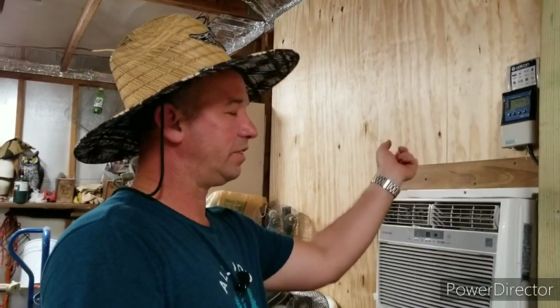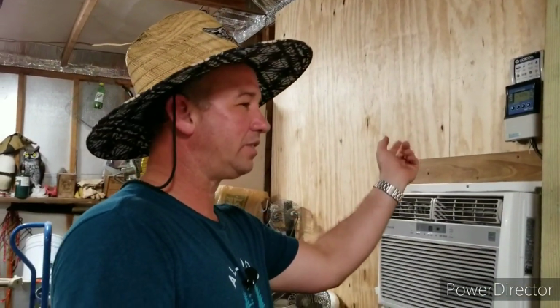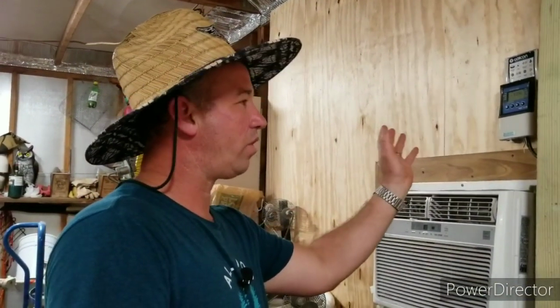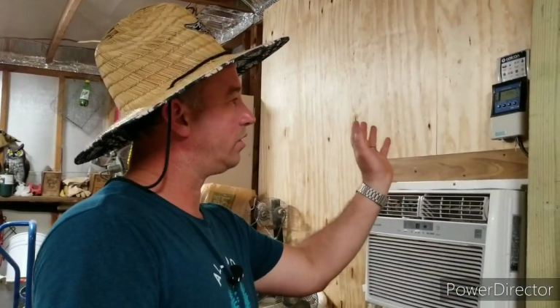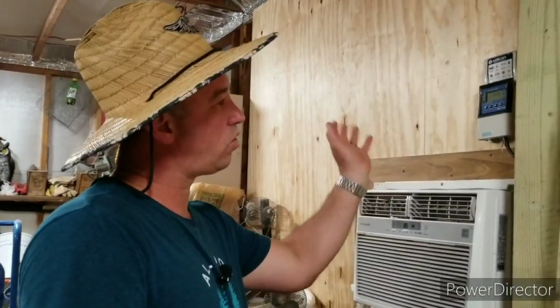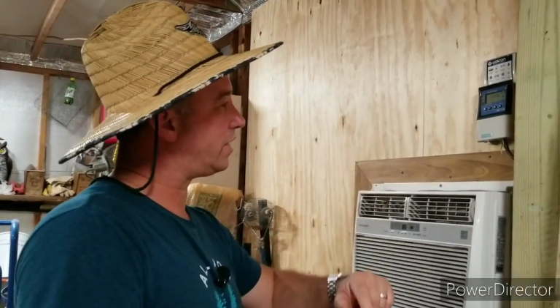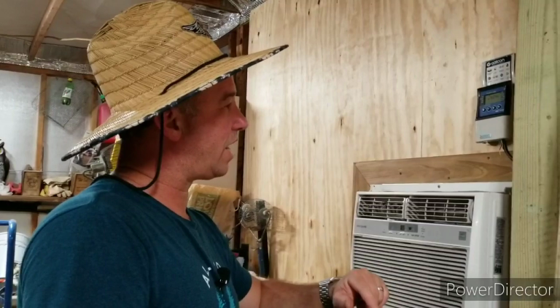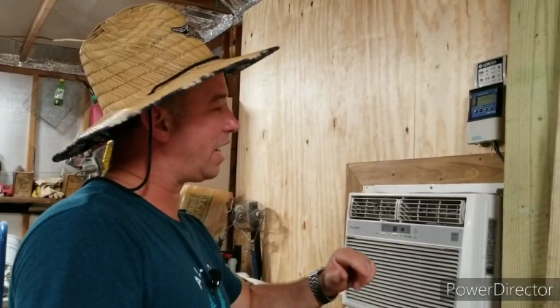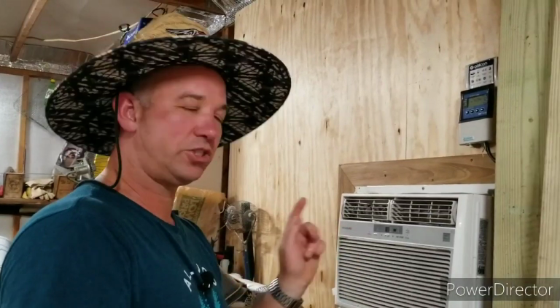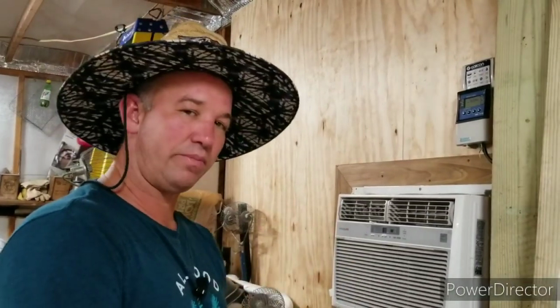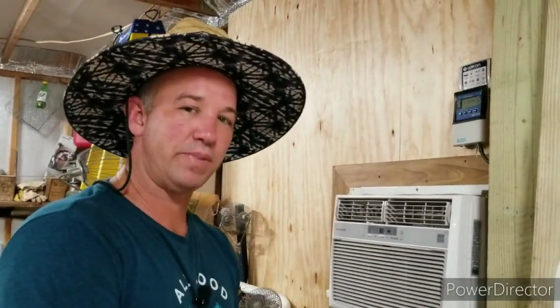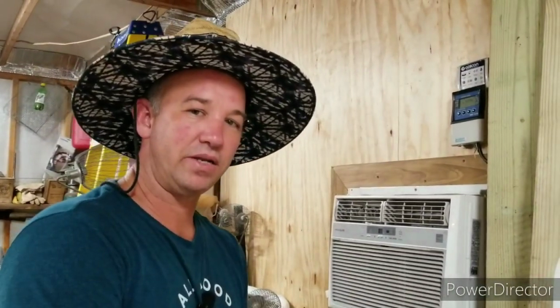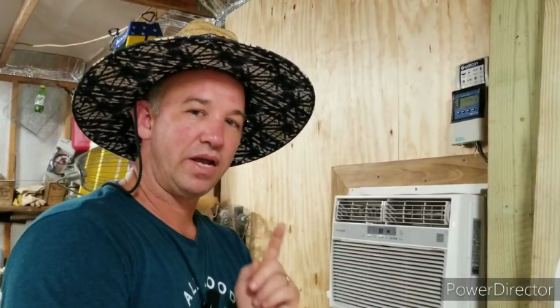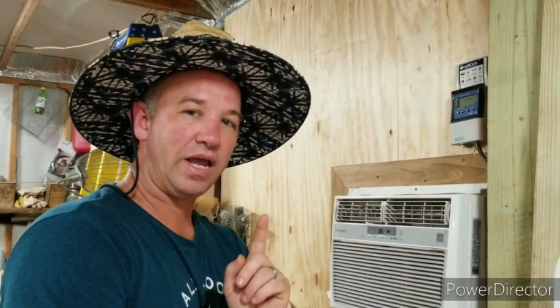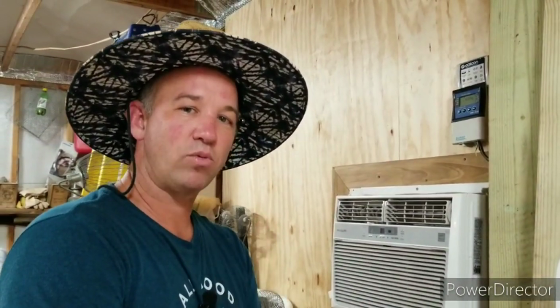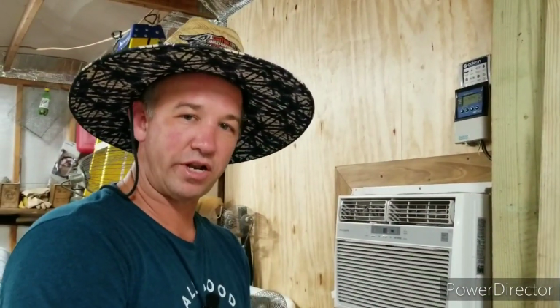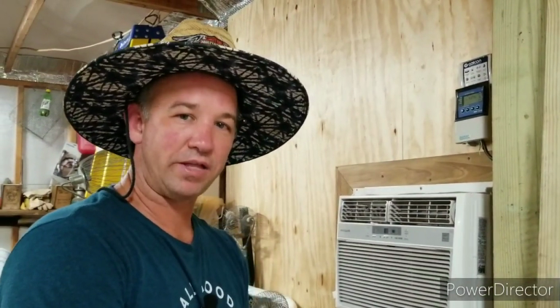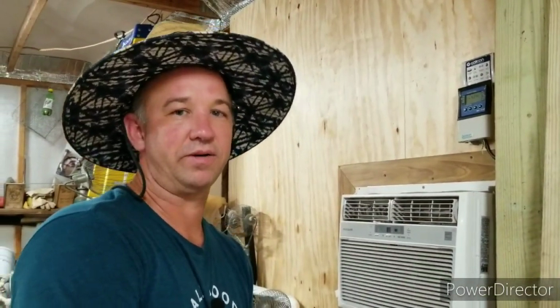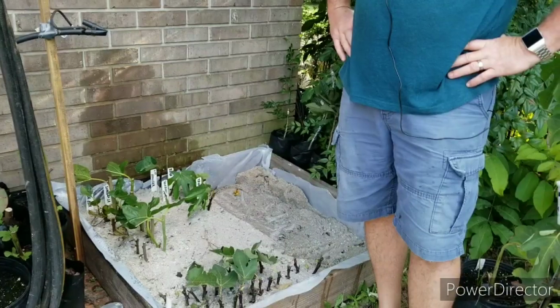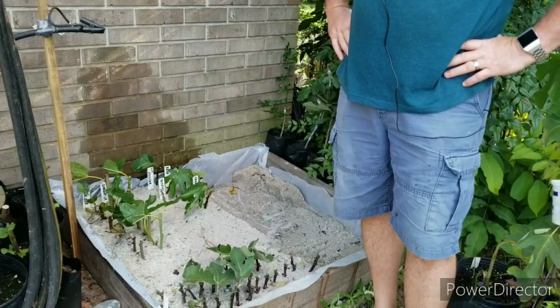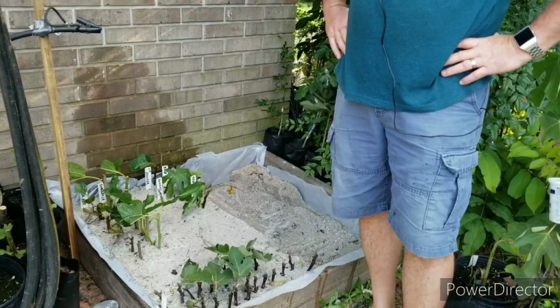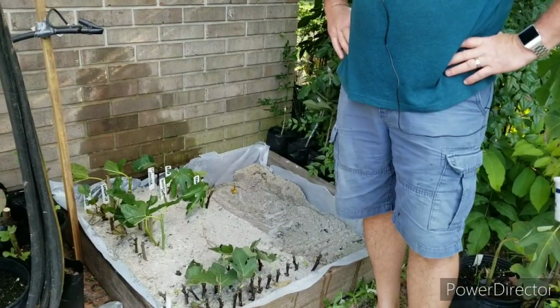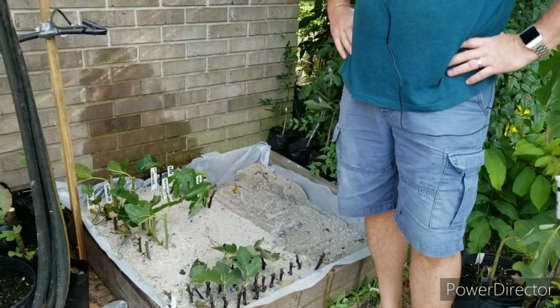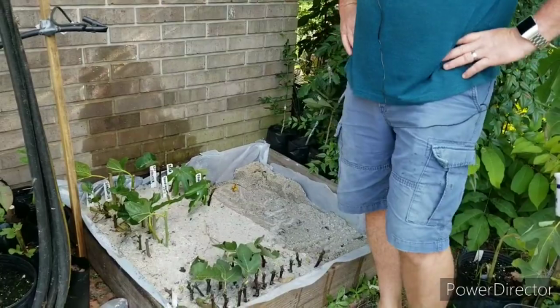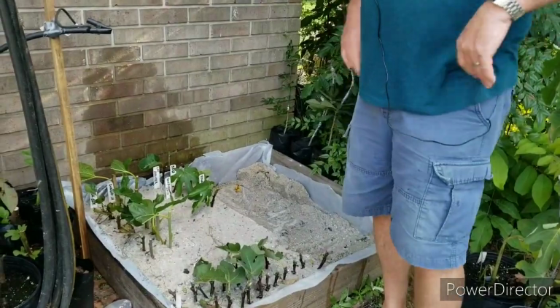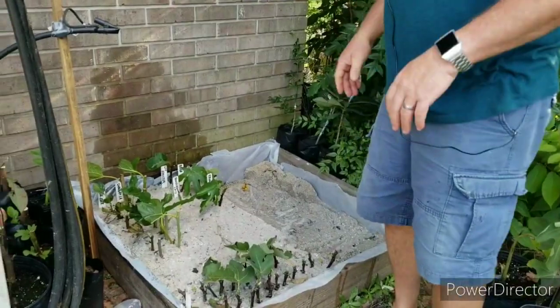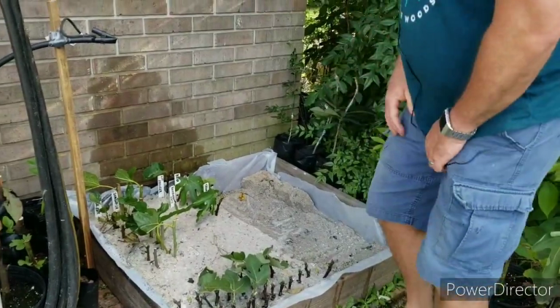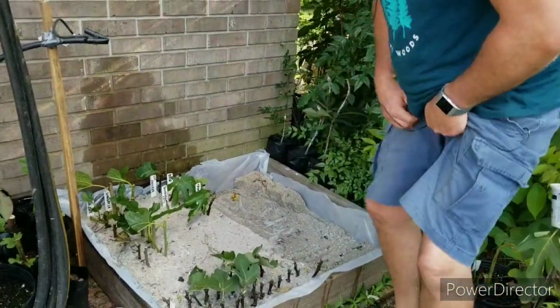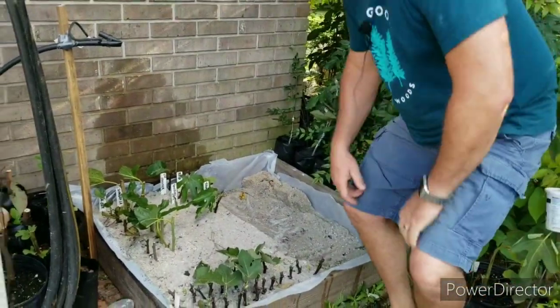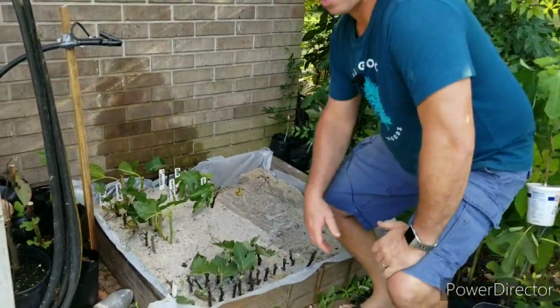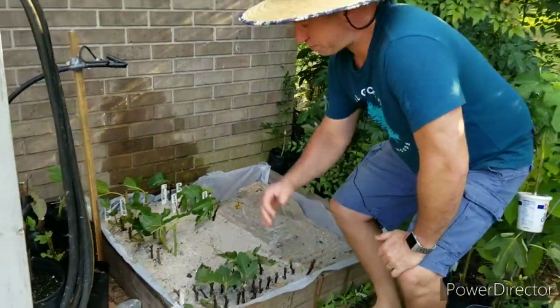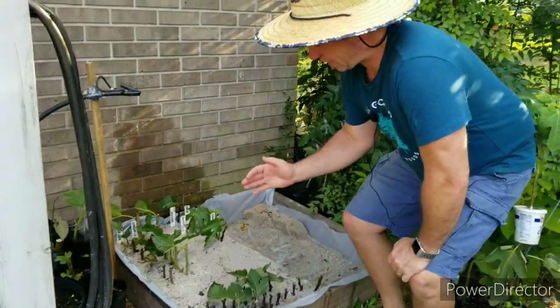Let's go on outside and I'll show you the mist bed and how we're set up out there. We're out here at our mist bed now.